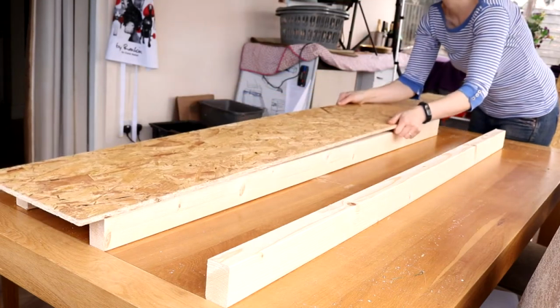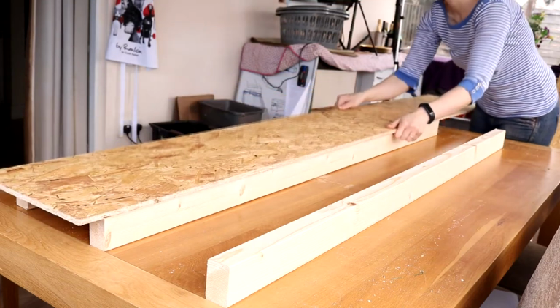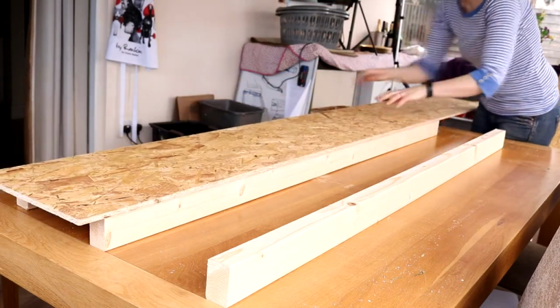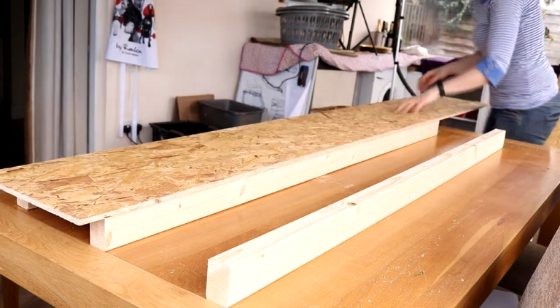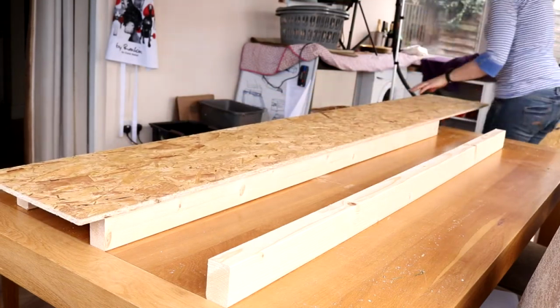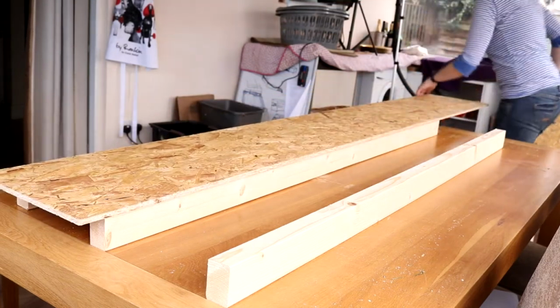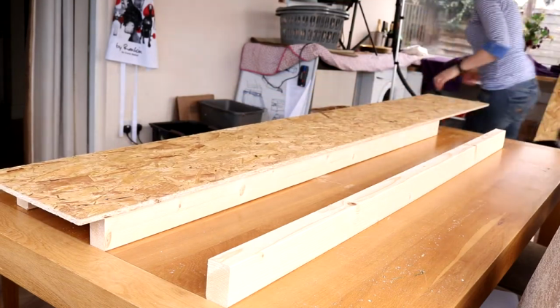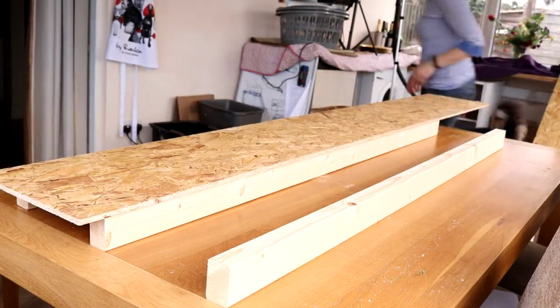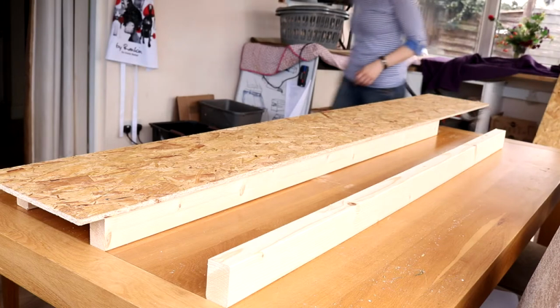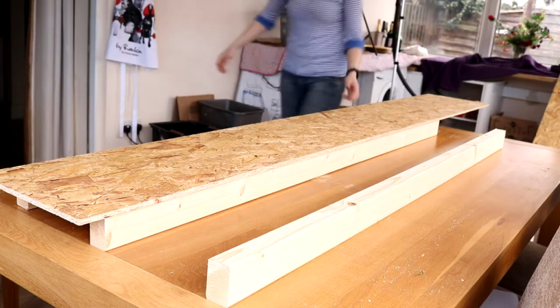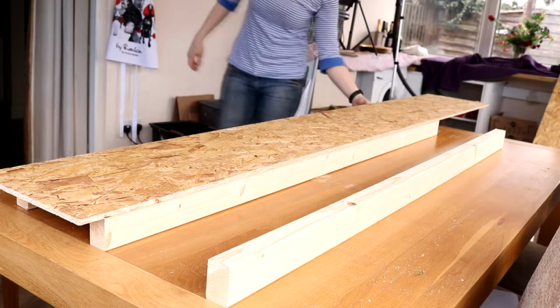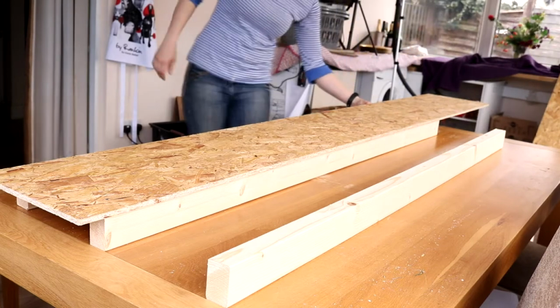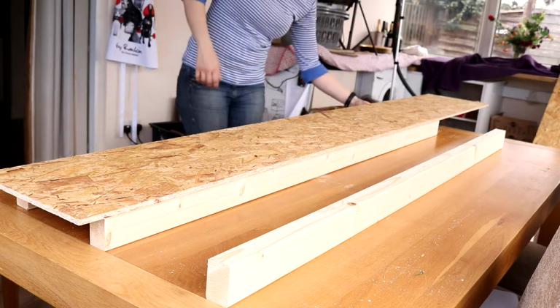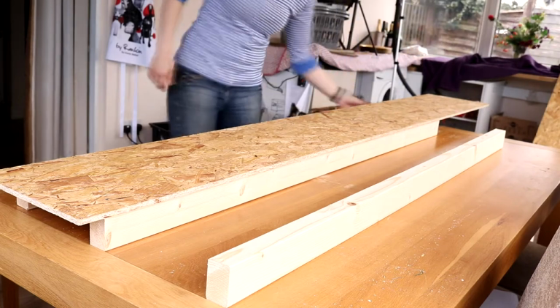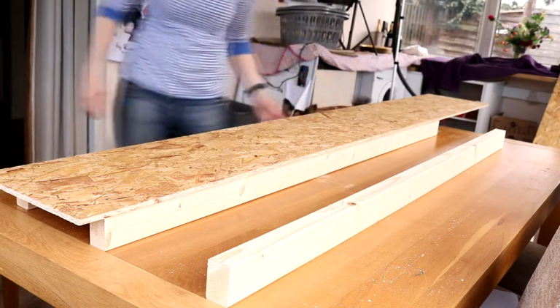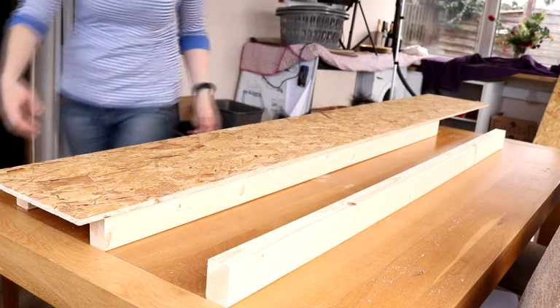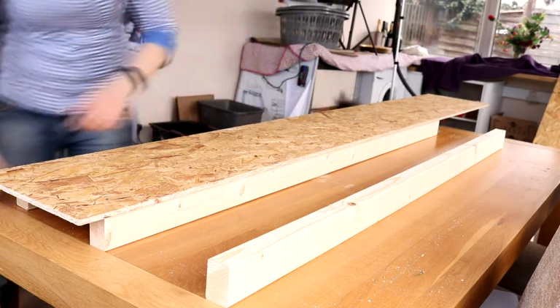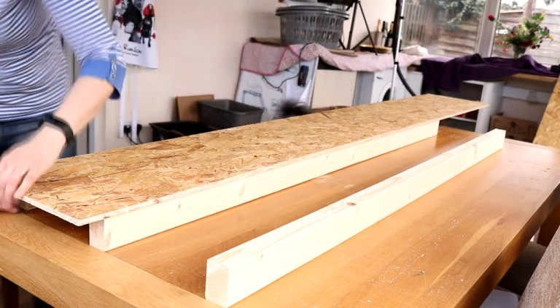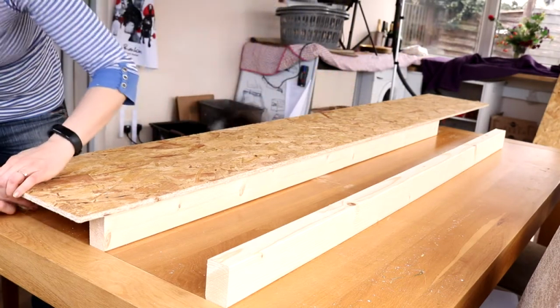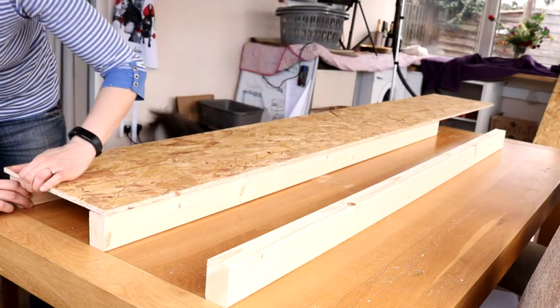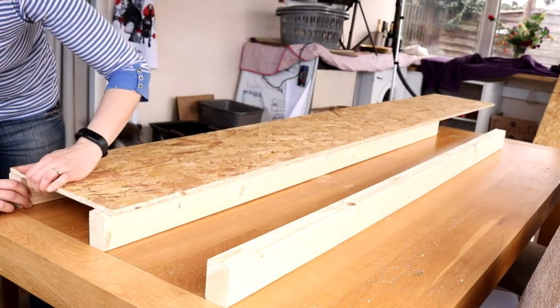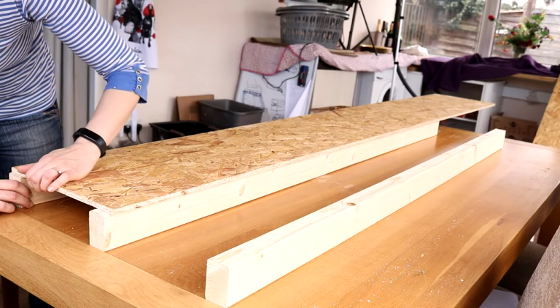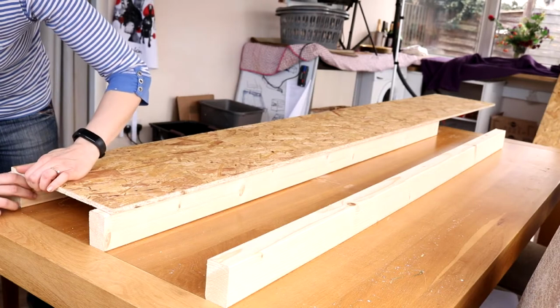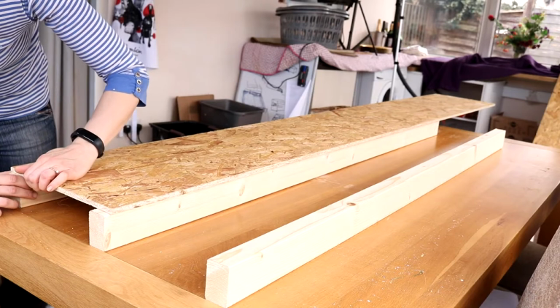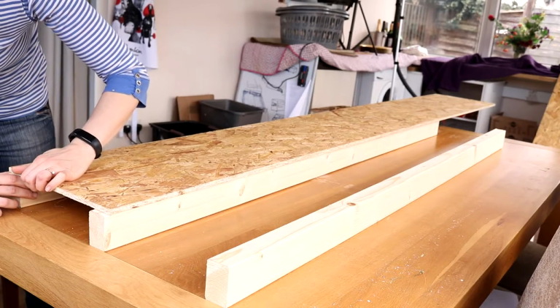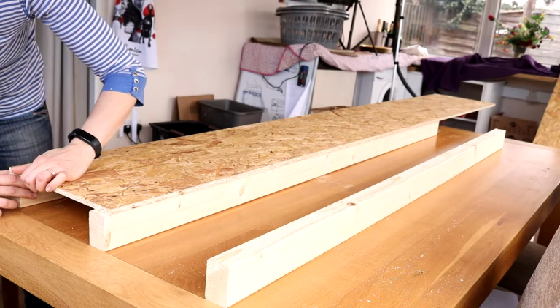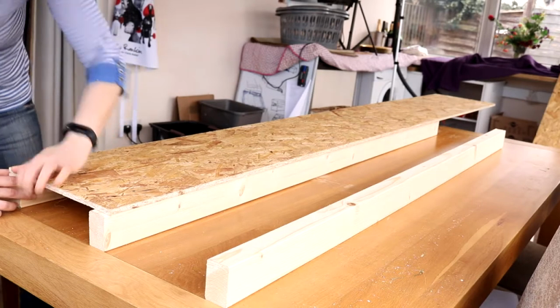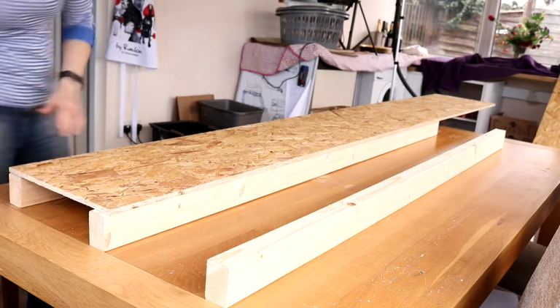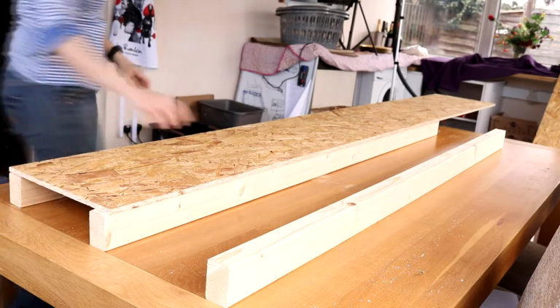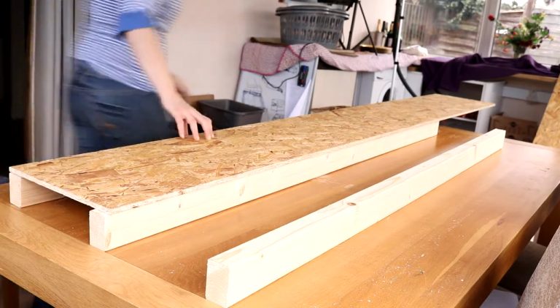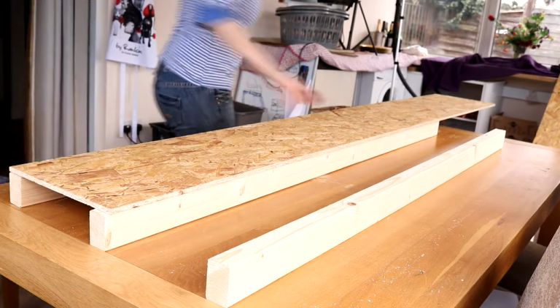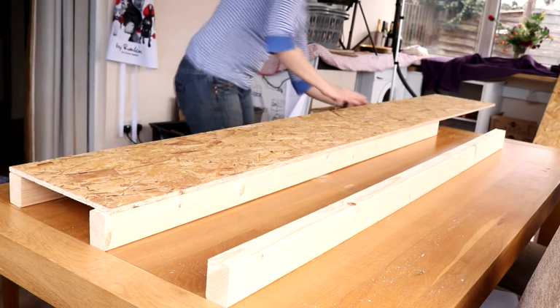If you watched my shelf tutorial last week, then you'll know I bought this recently and I've still got a fair bit to use up, so I thought it'd just be cheaper doing this and it's sturdy enough for the job, so everyone's a winner. You don't have to rest it on the wood like this — I just wanted to get a feel for it, to be honest.